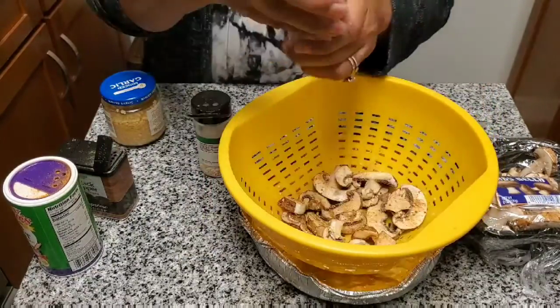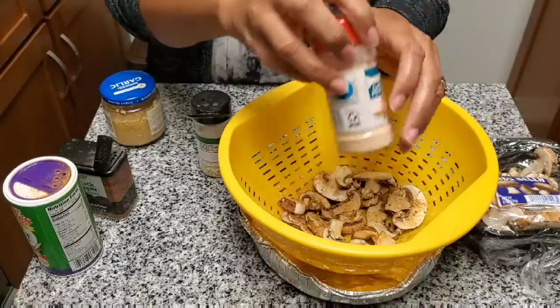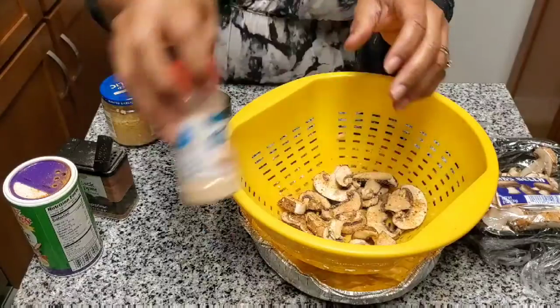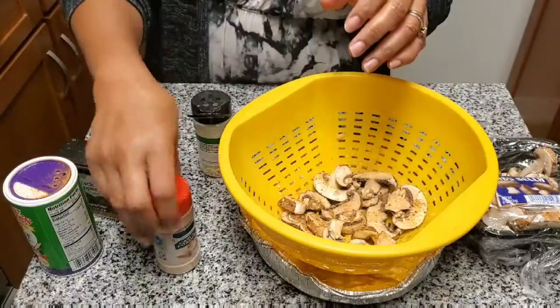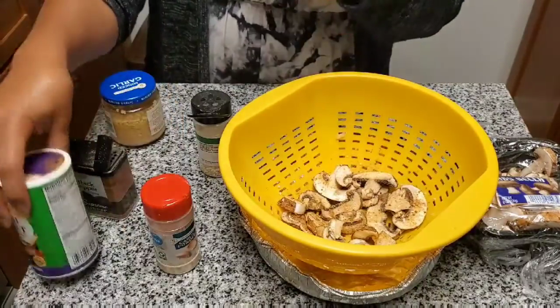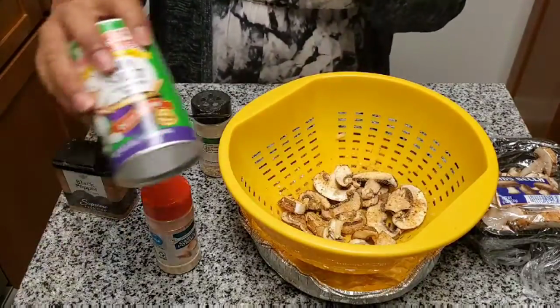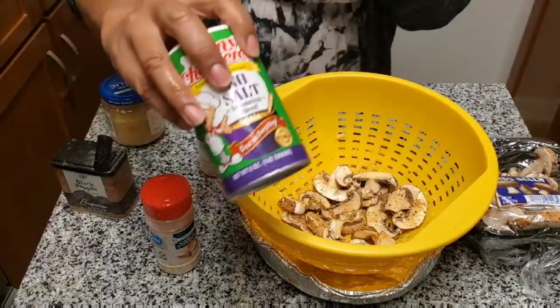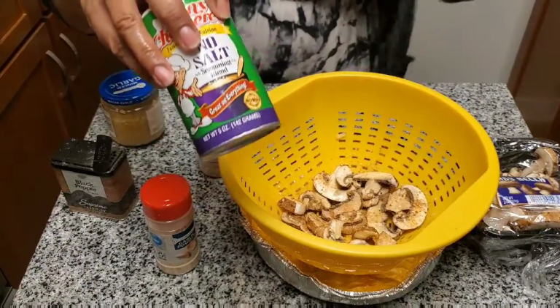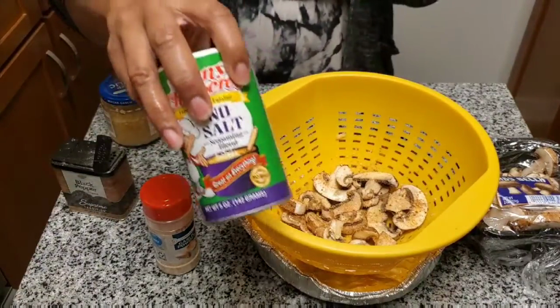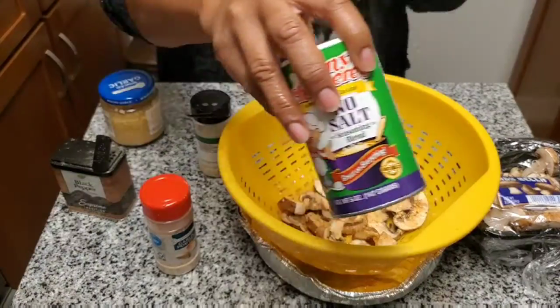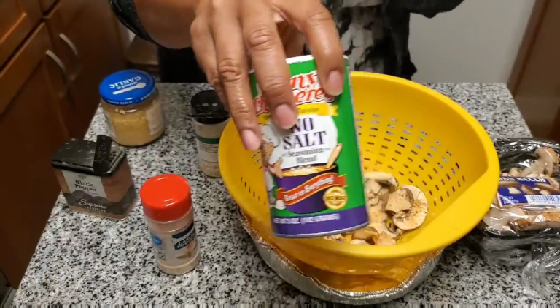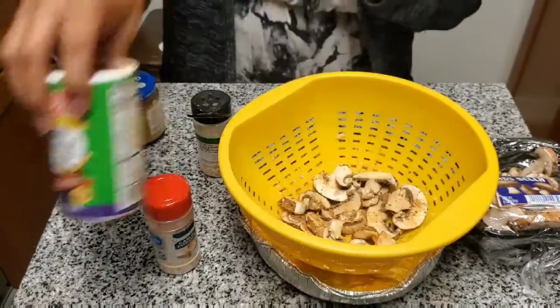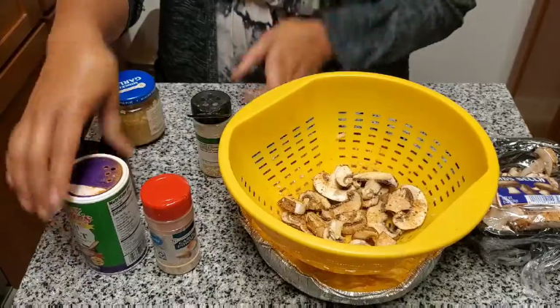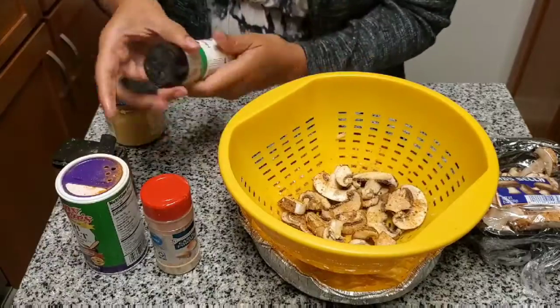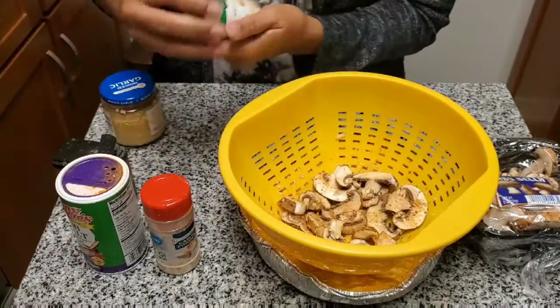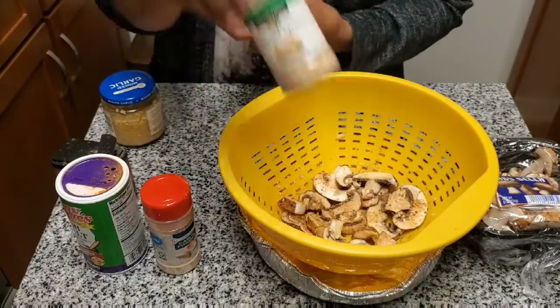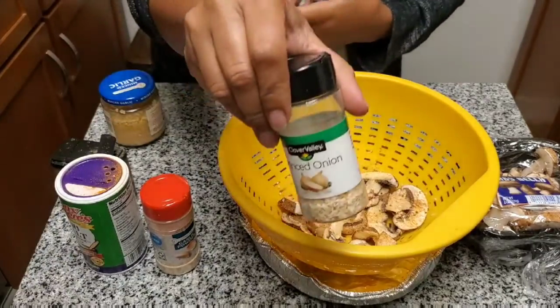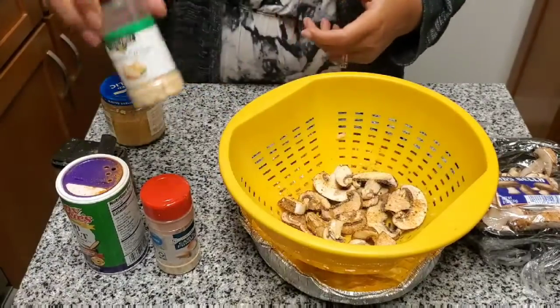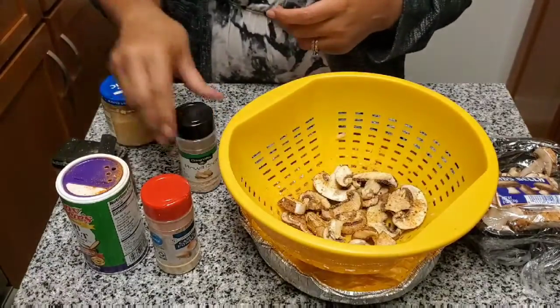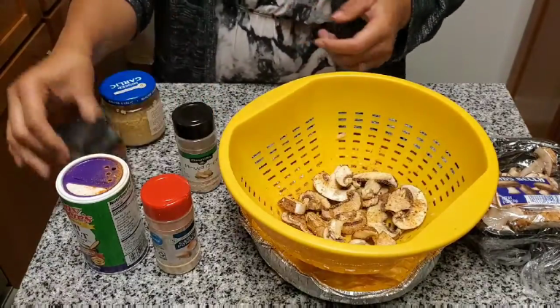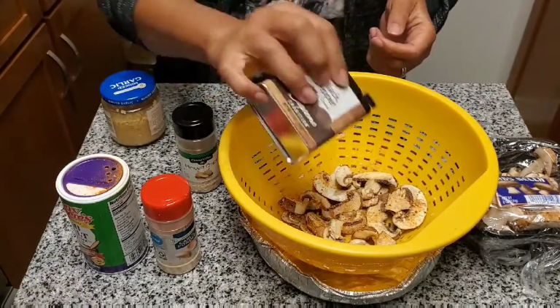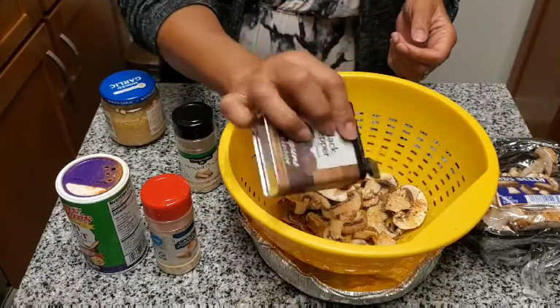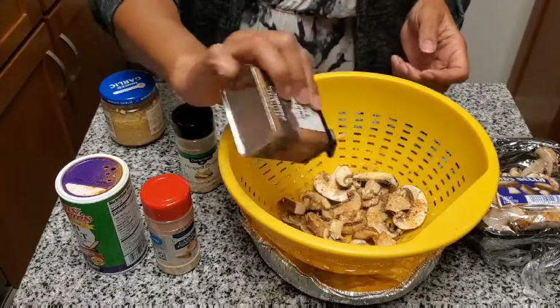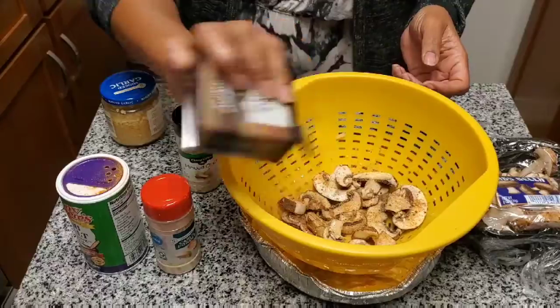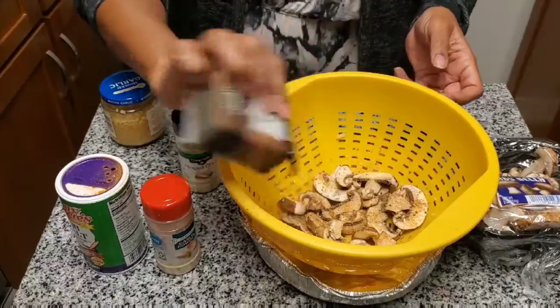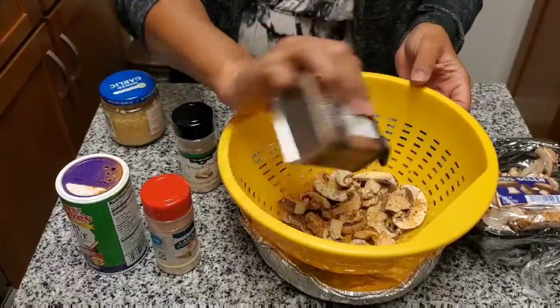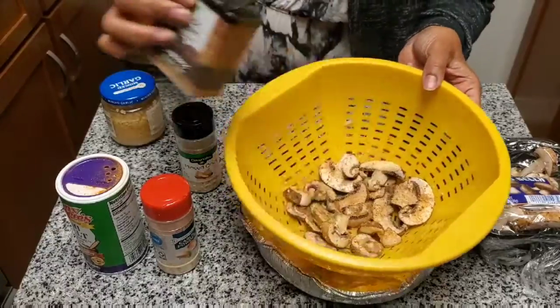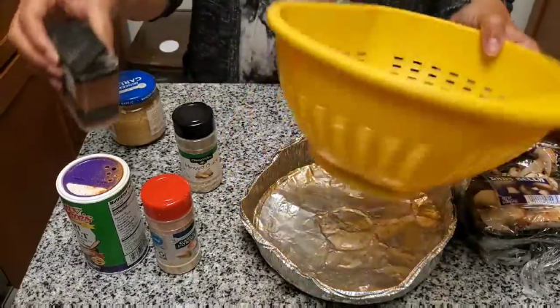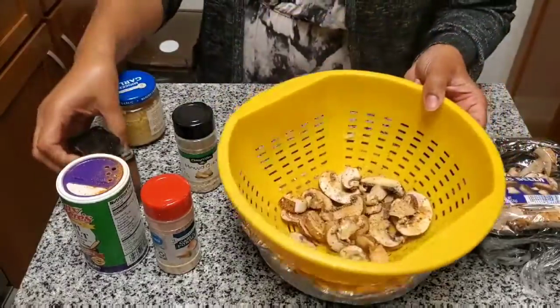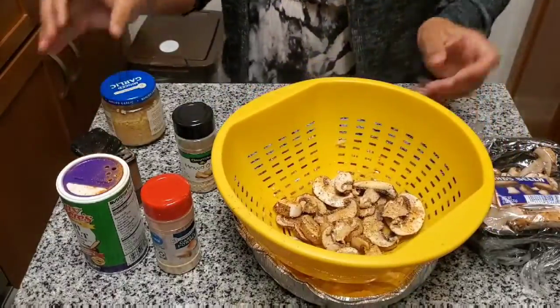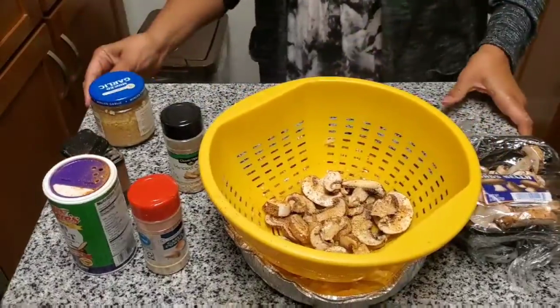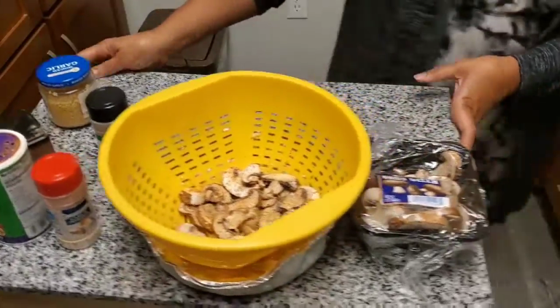I have garlic, Tony Chachere's, some minced onion, and a little bit of black pepper. And now let's go to the stove.